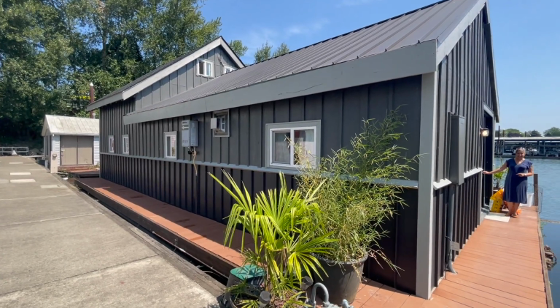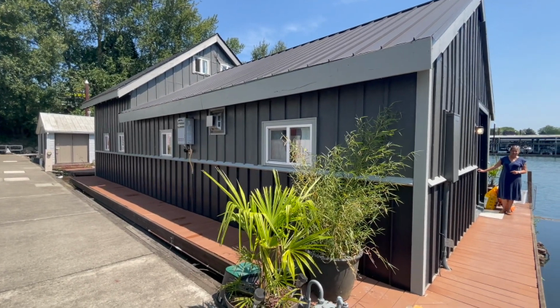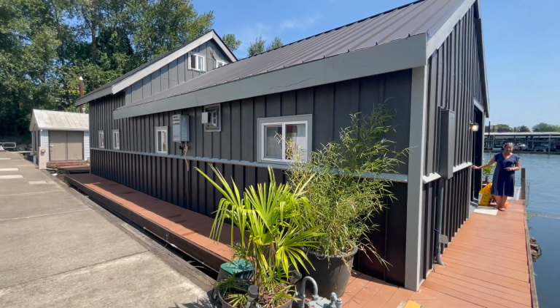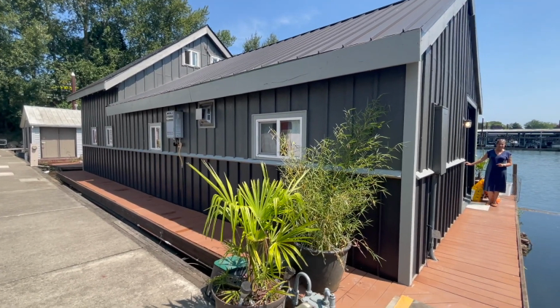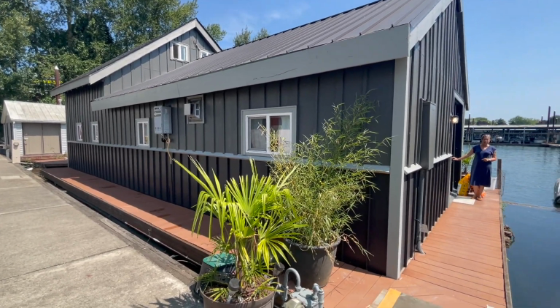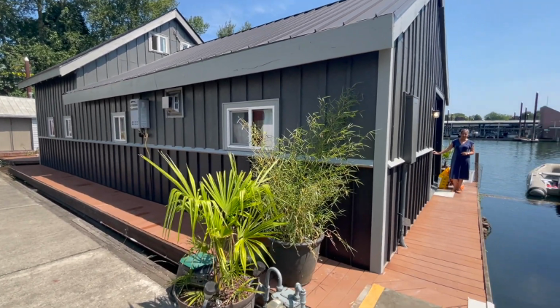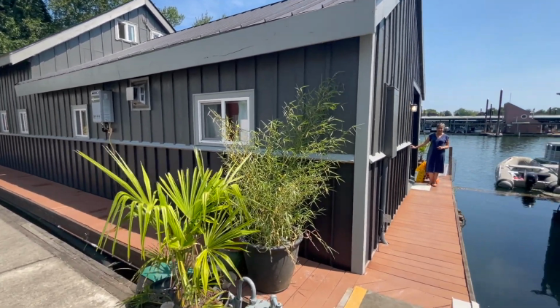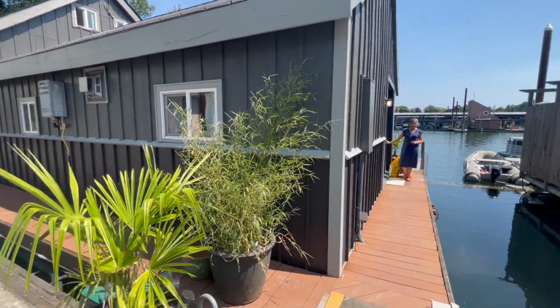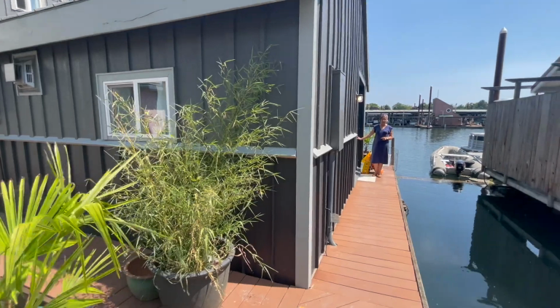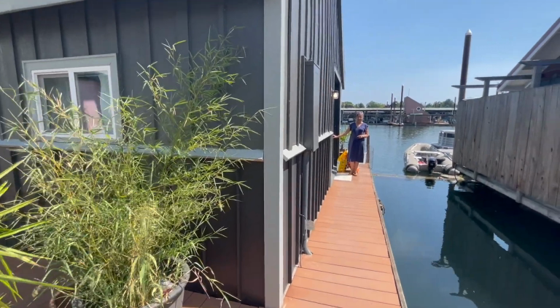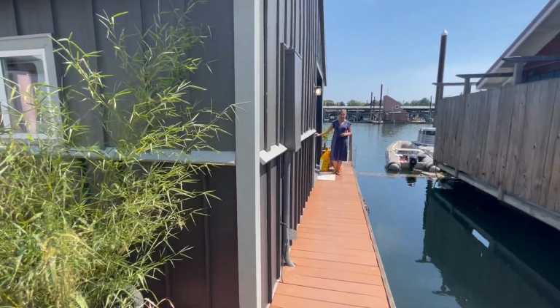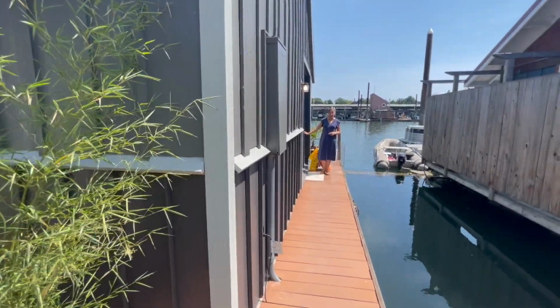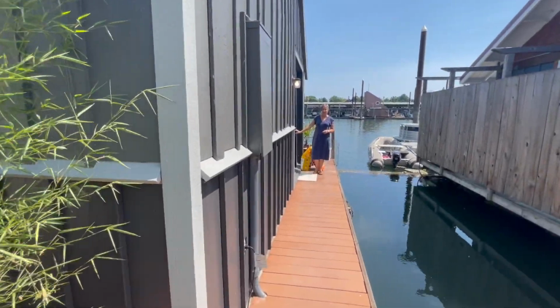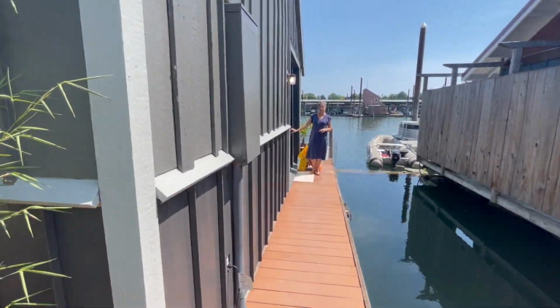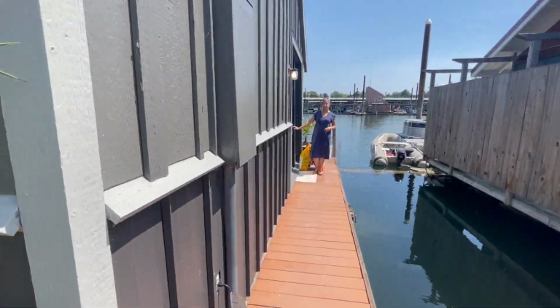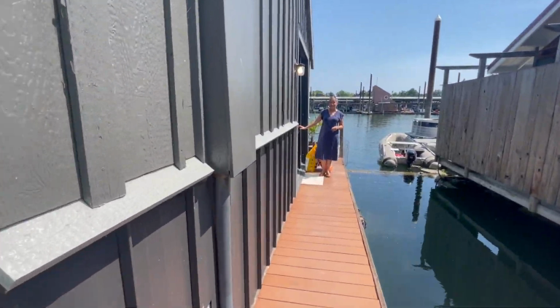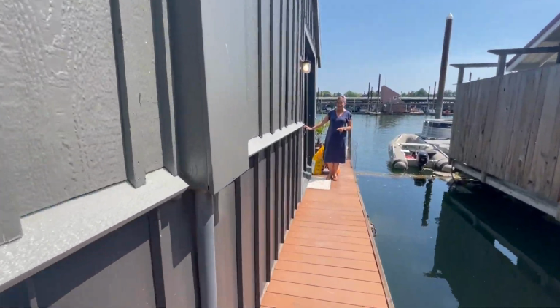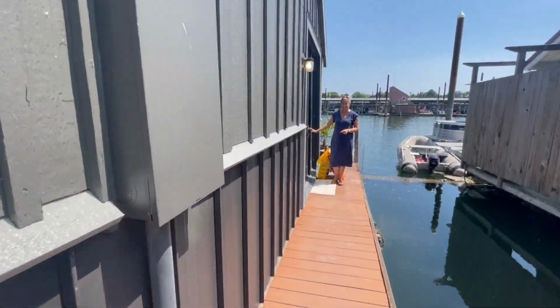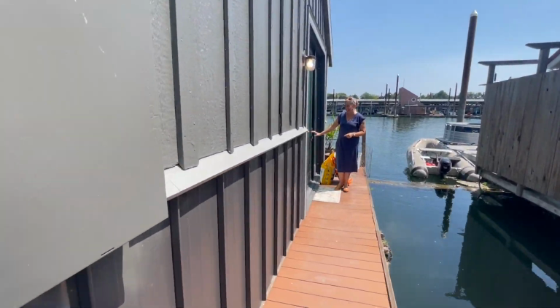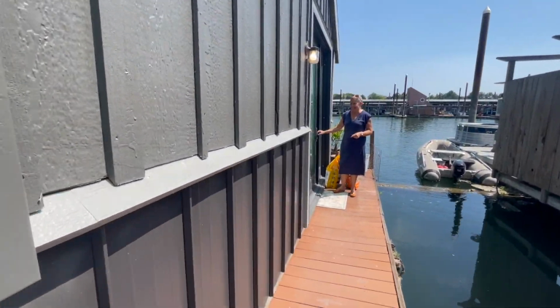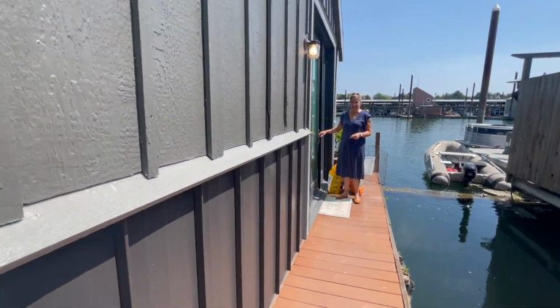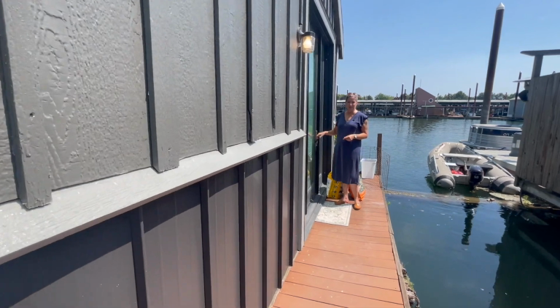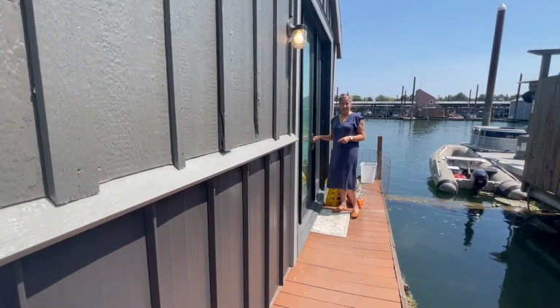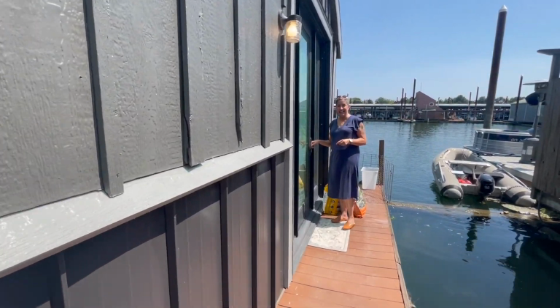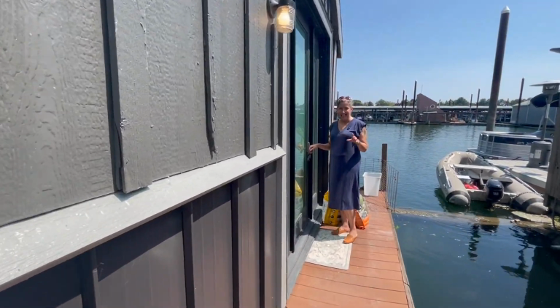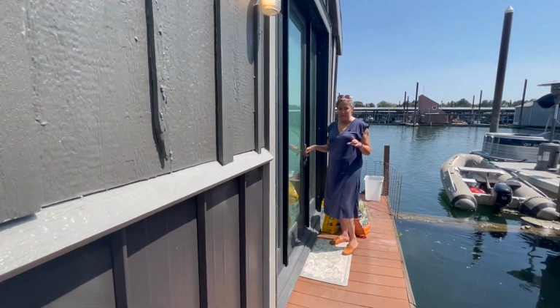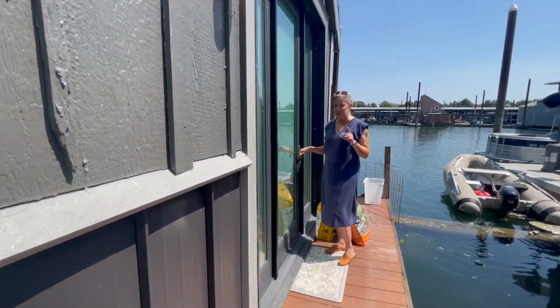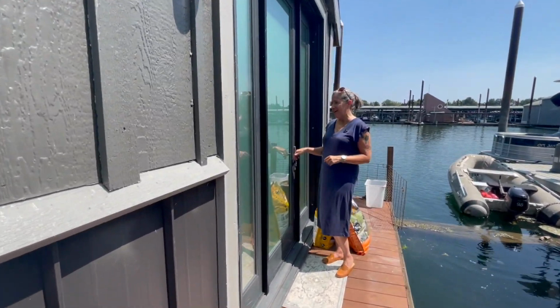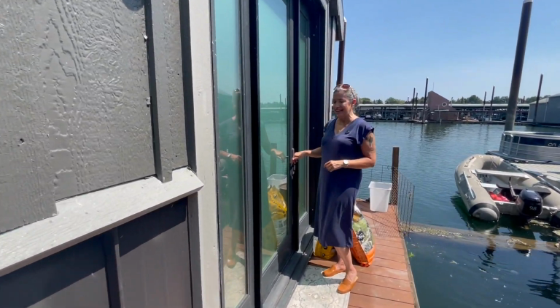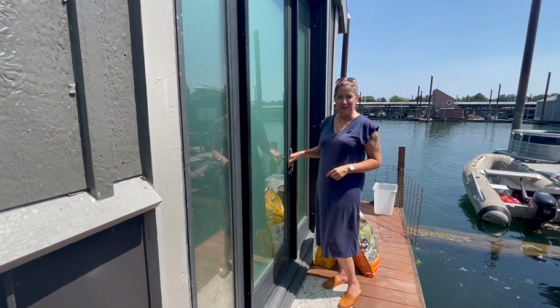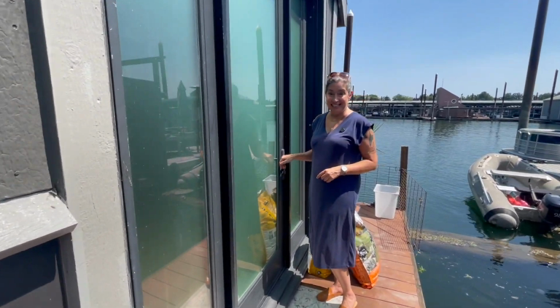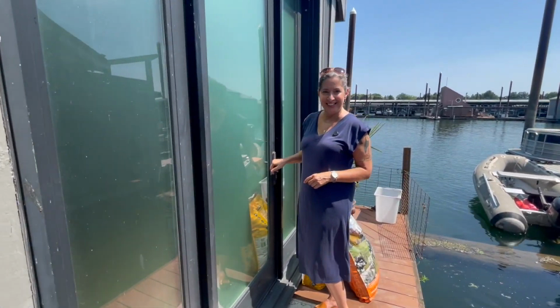Hey everybody, you're gonna love this floating house — character is its middle name. This is gonna be a fun one, and at the end a big huge surprise, so let's take a look.